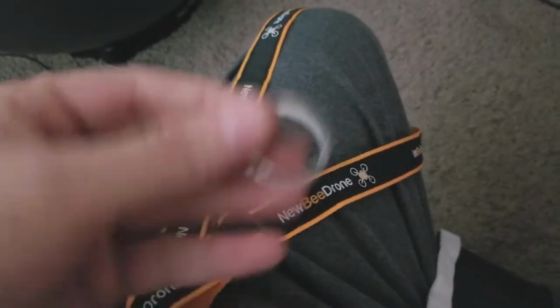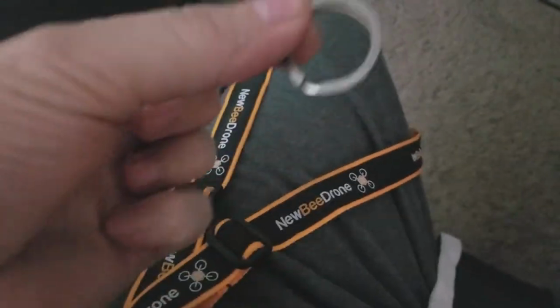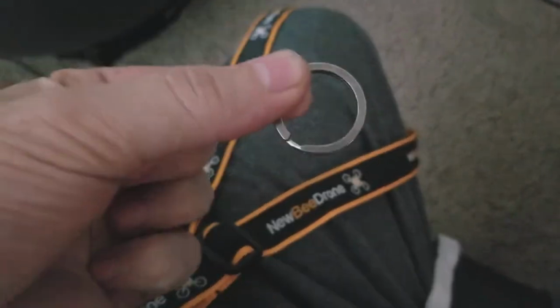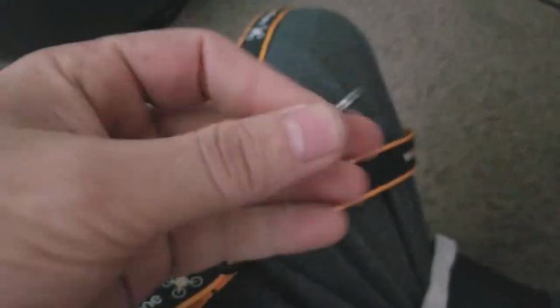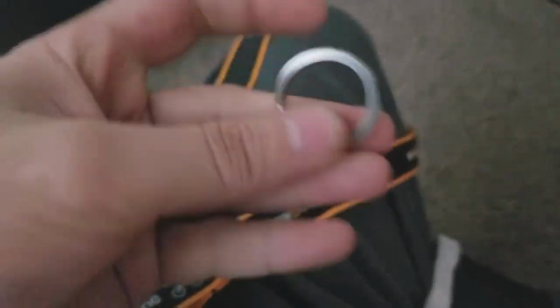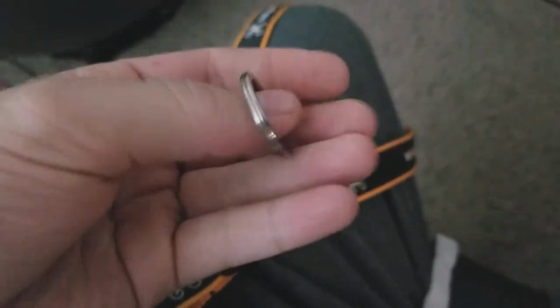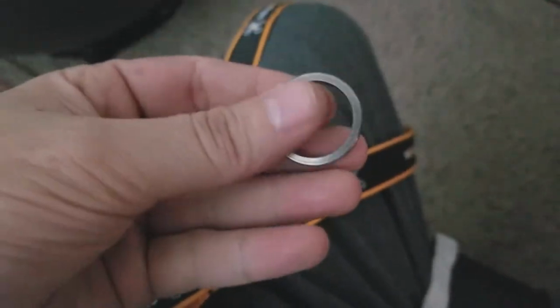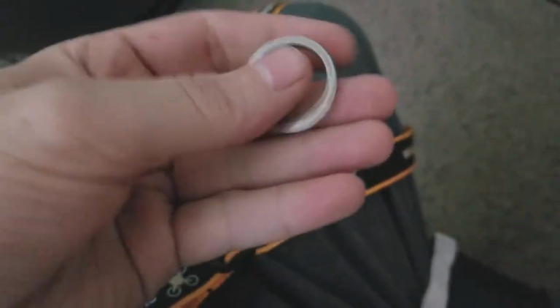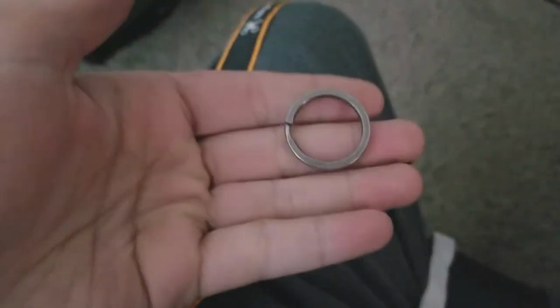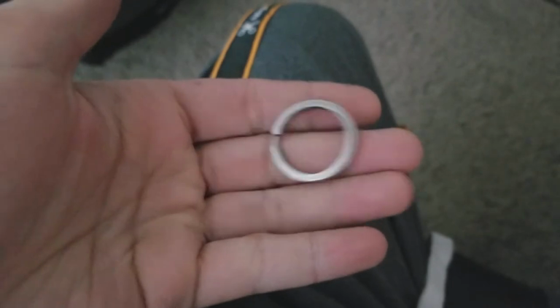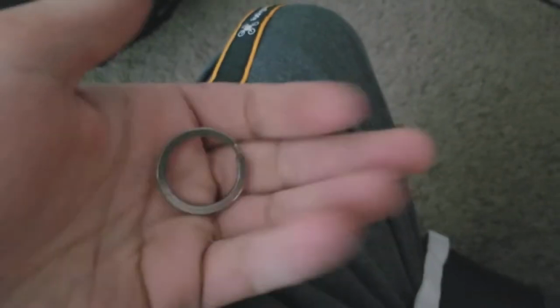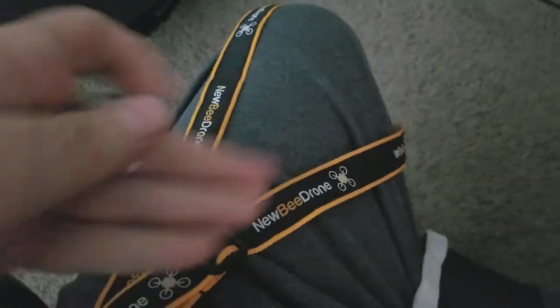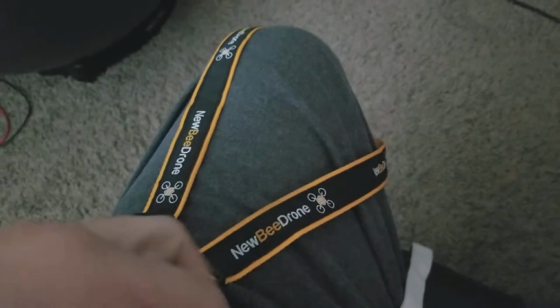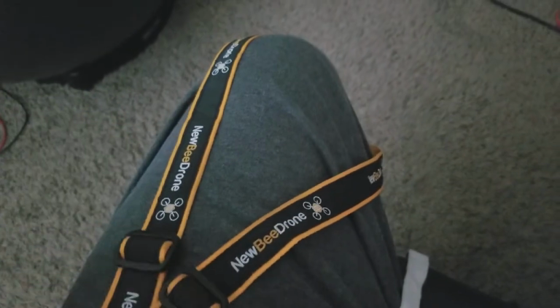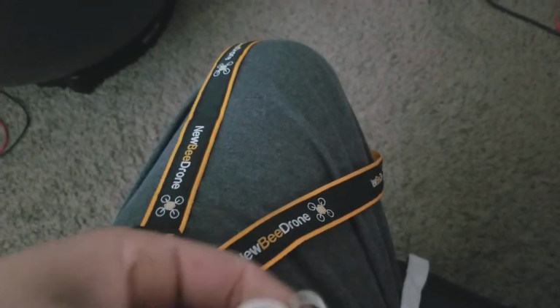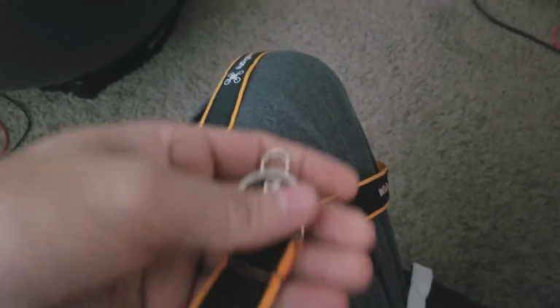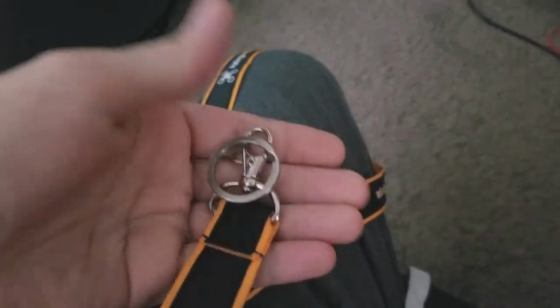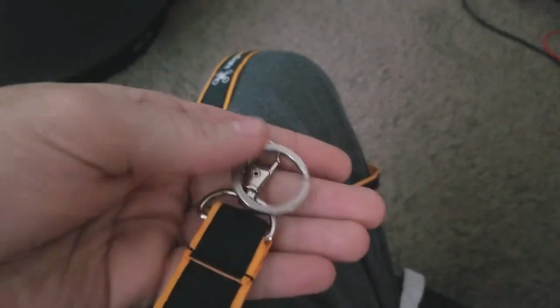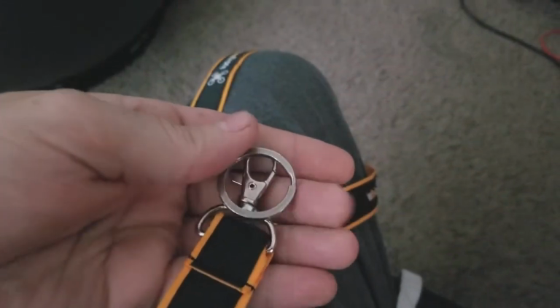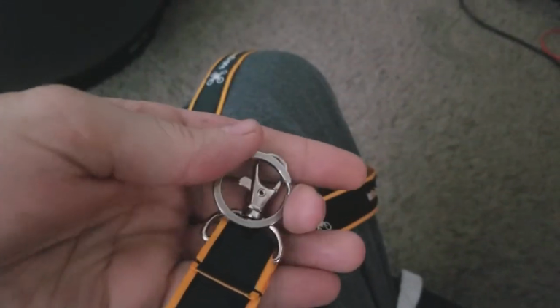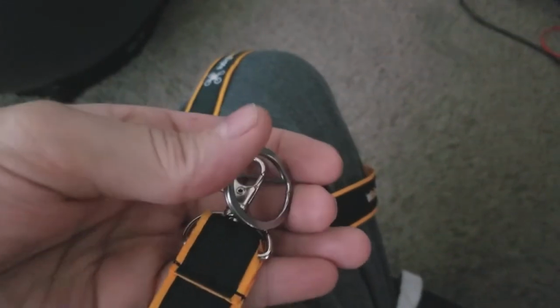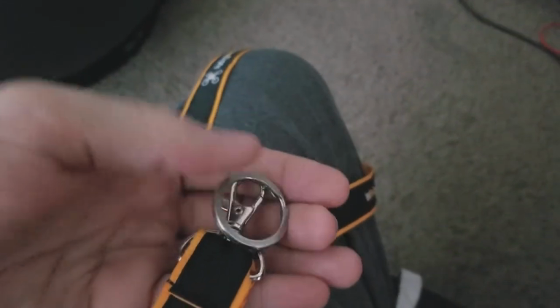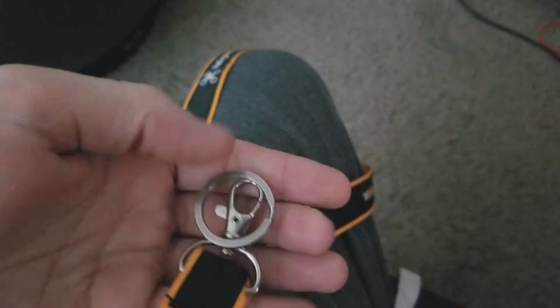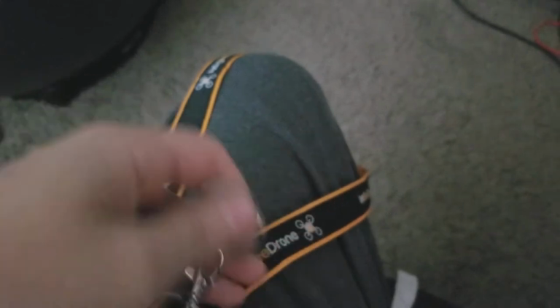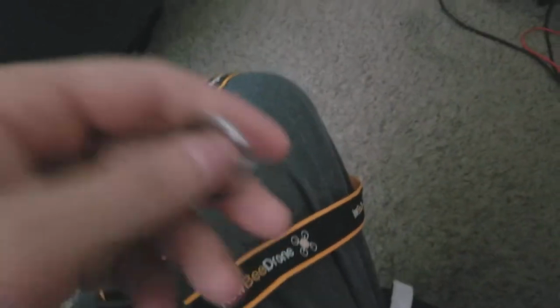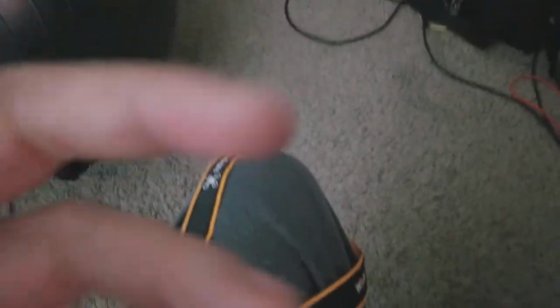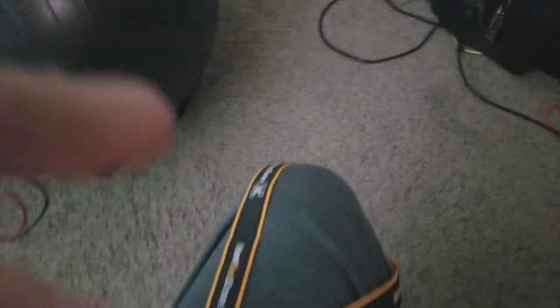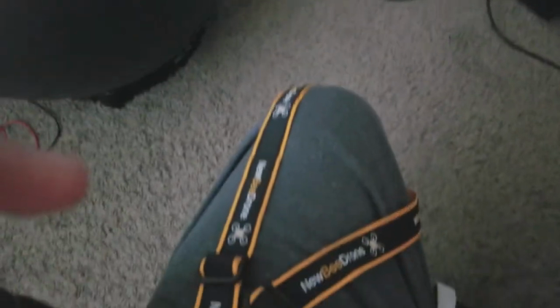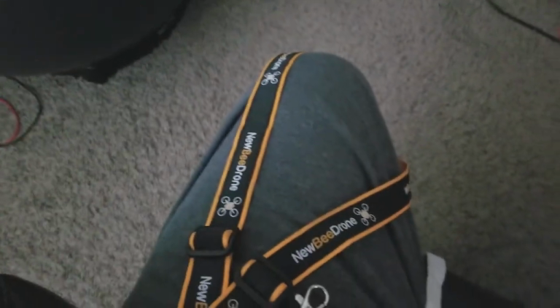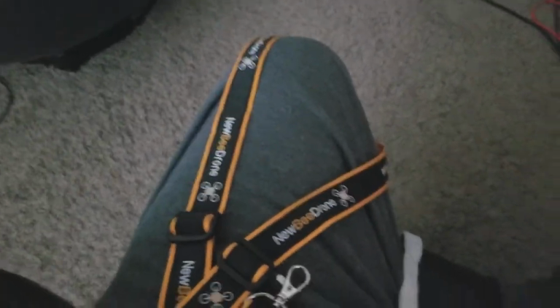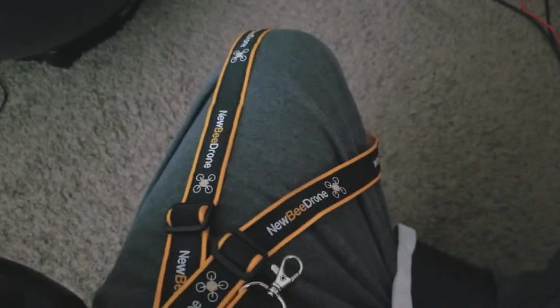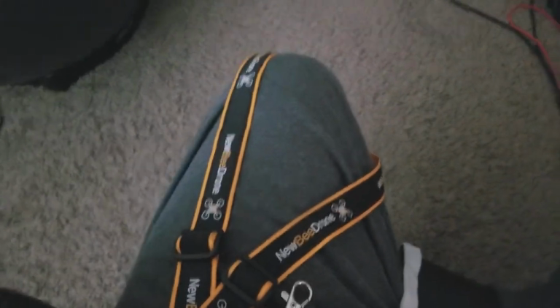I actually plan on cutting this off and just replacing it with a simple split ring, like you would put on your keys. That should solve my problem as well.